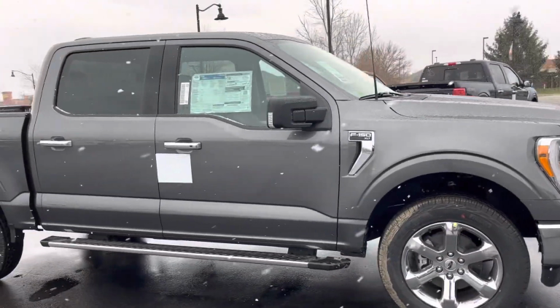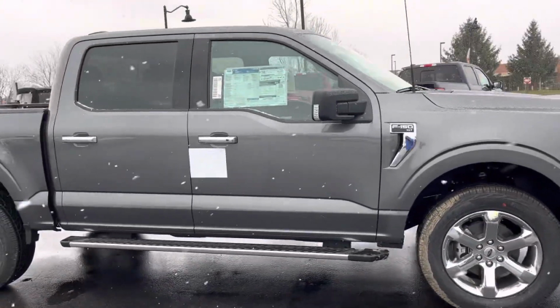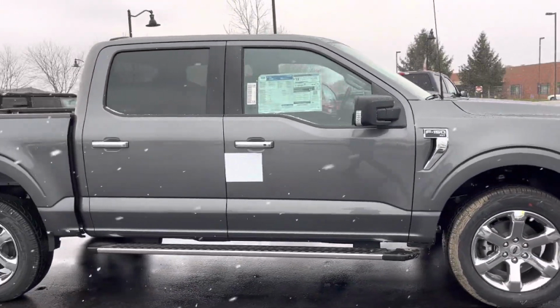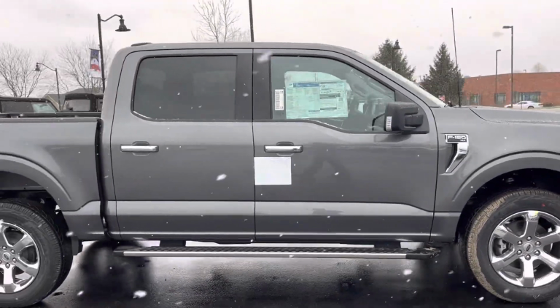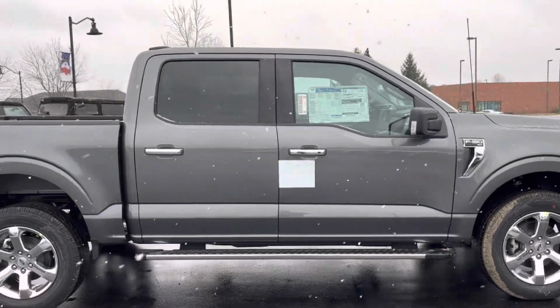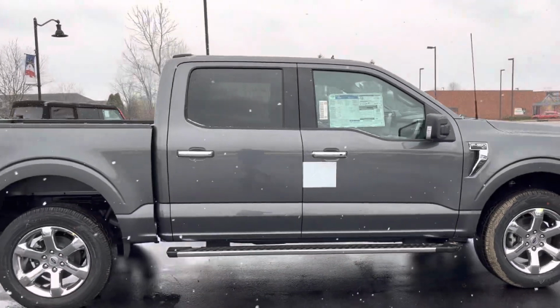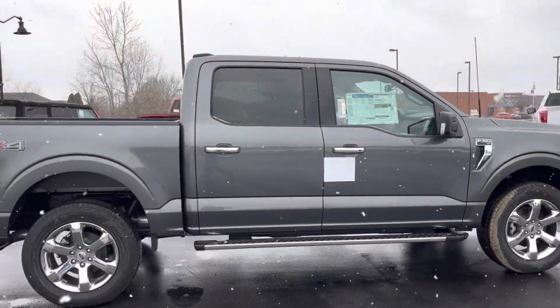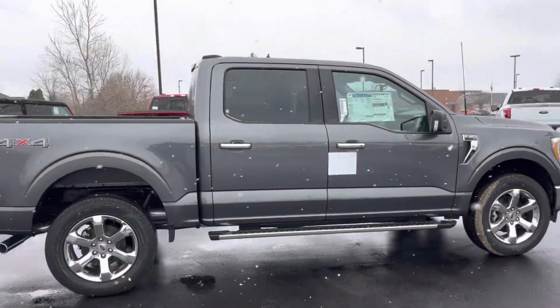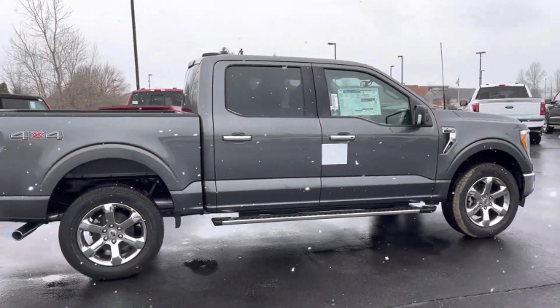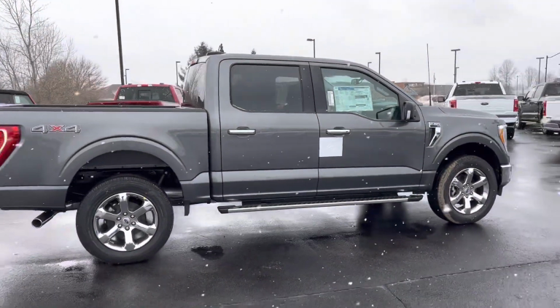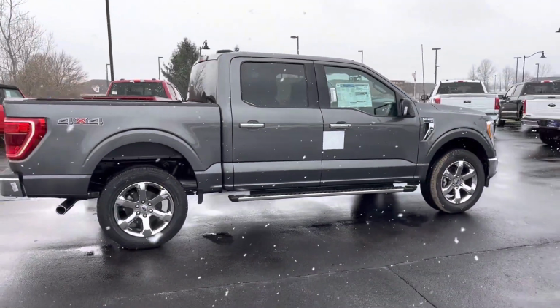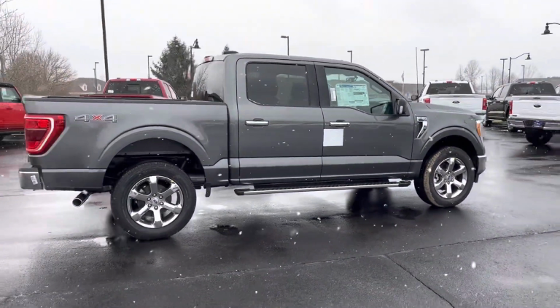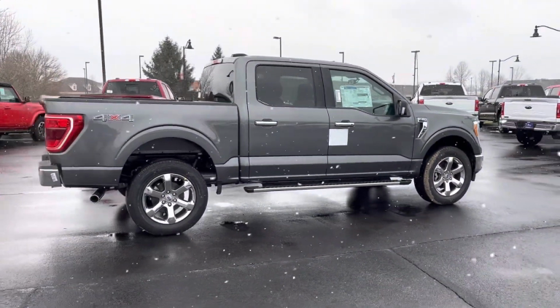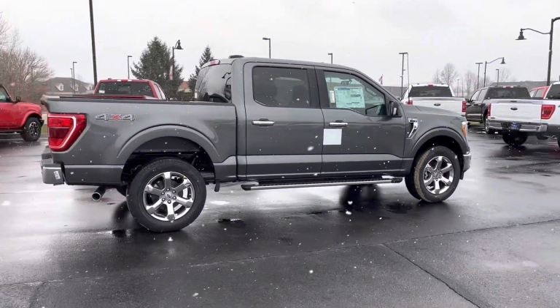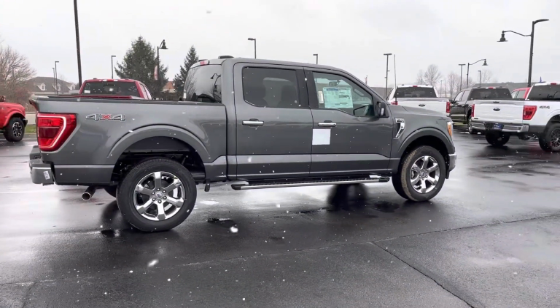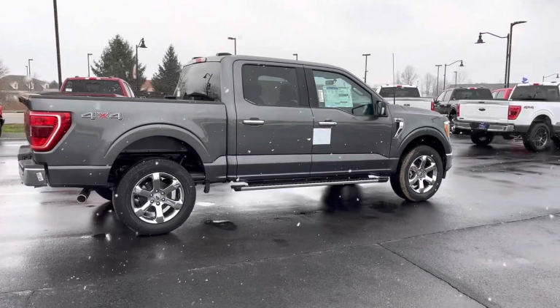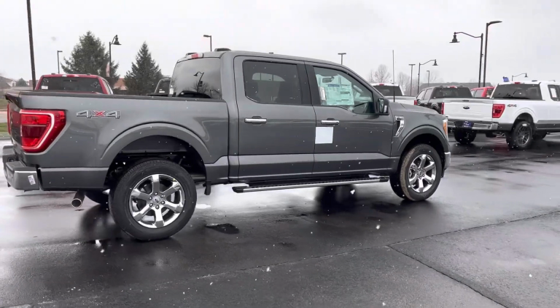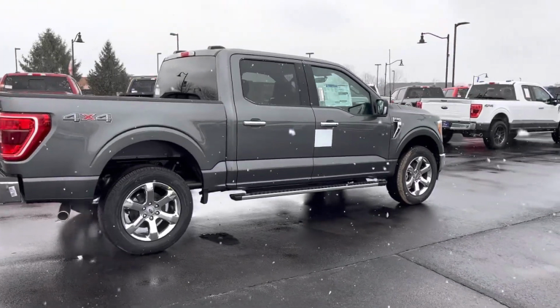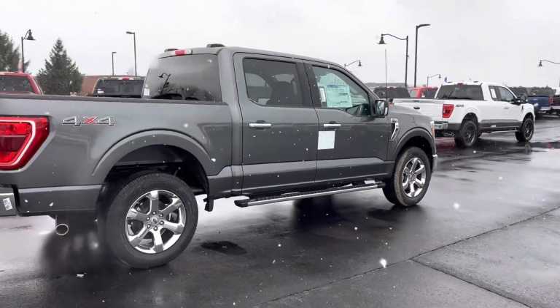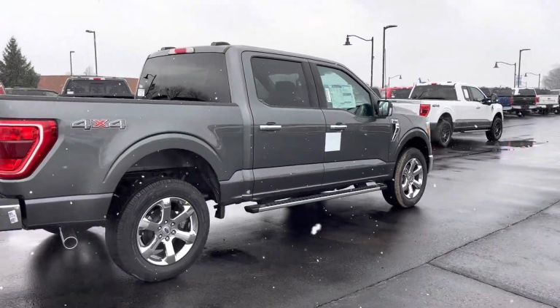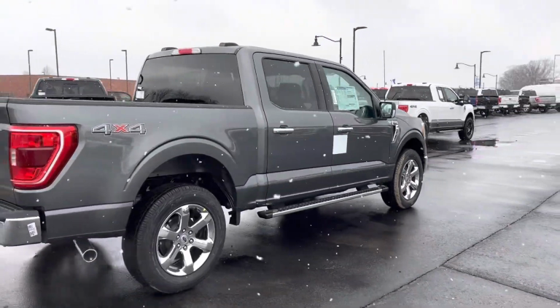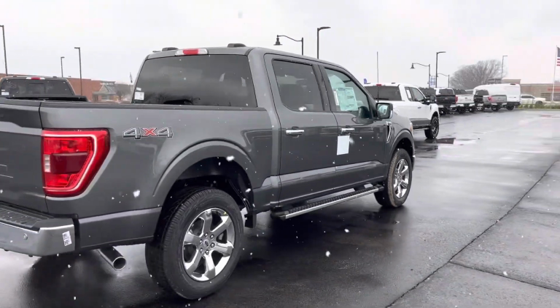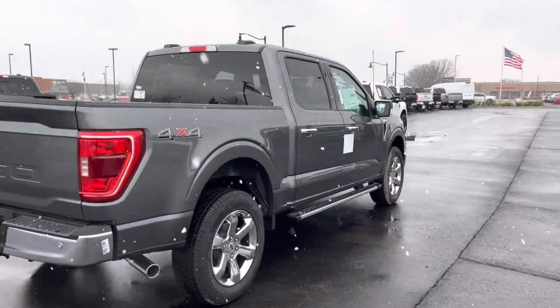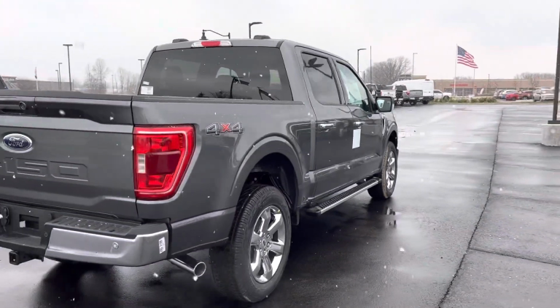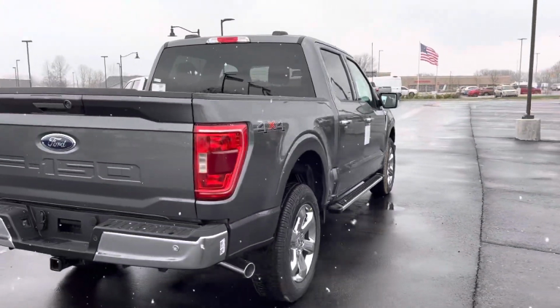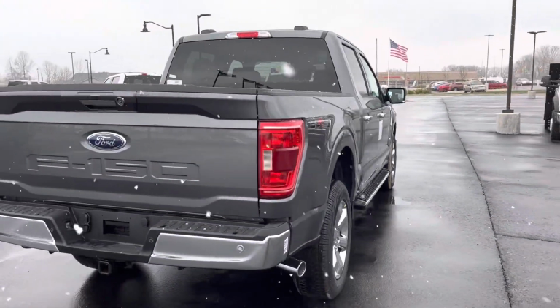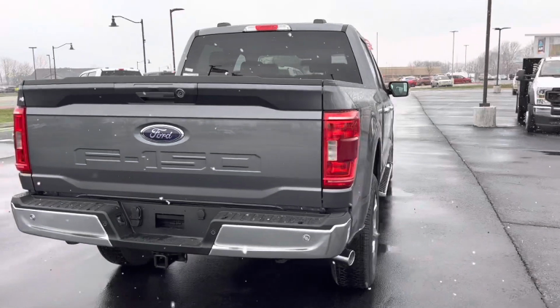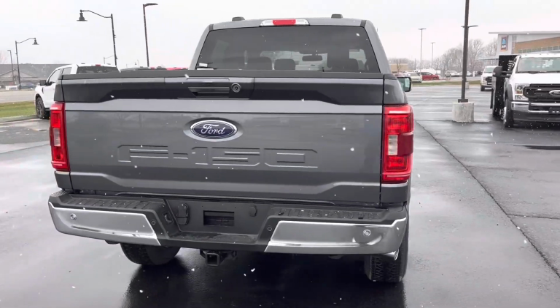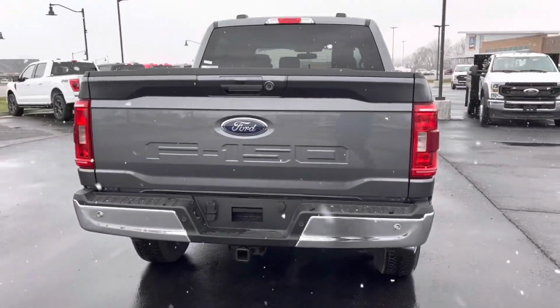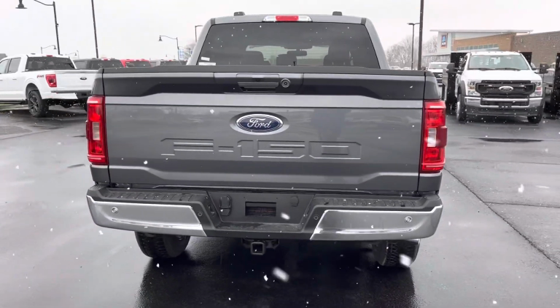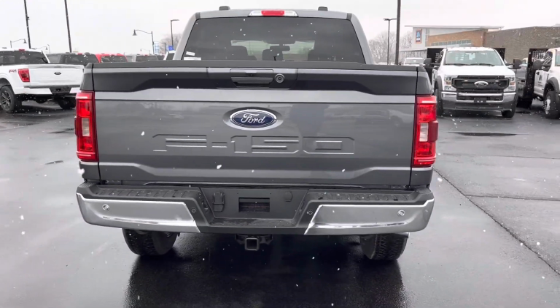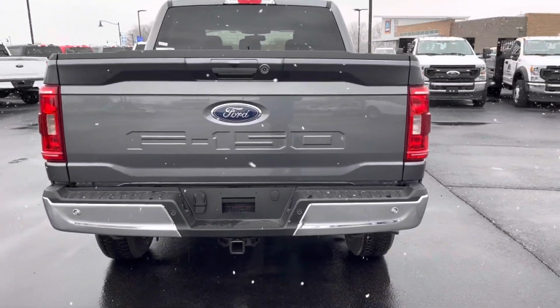Yeah, really nice truck. XLT trim level — looks to be a pretty loaded up XLT. Has the chrome package with the 20-inch wheels, and also has the trailer tow package.